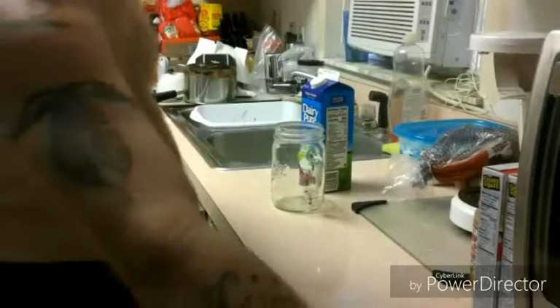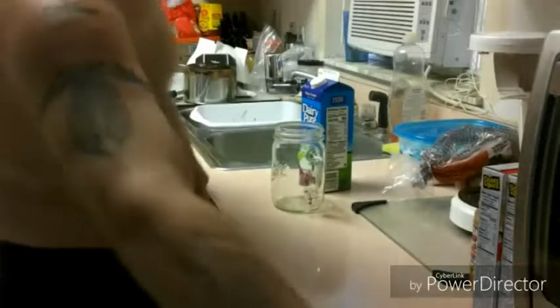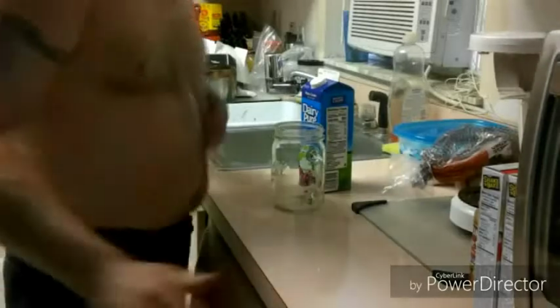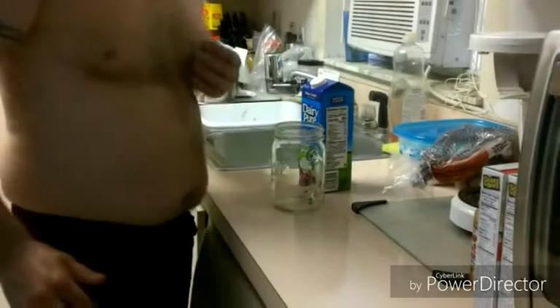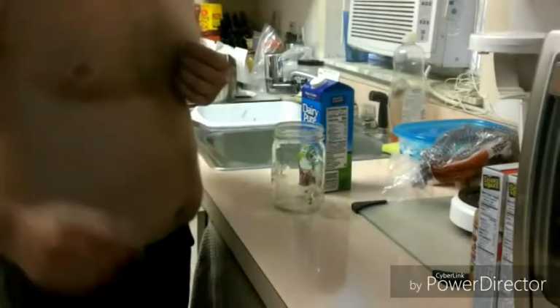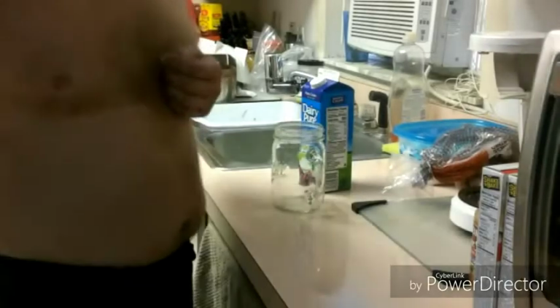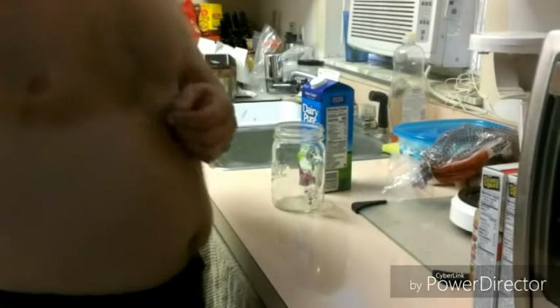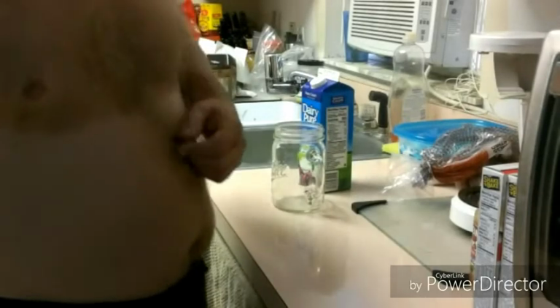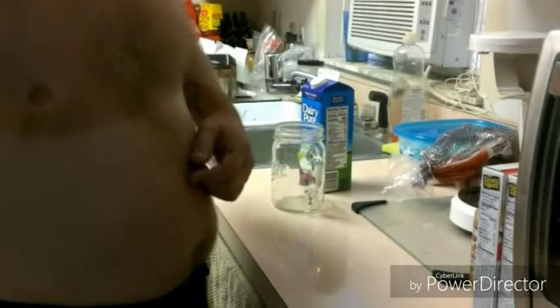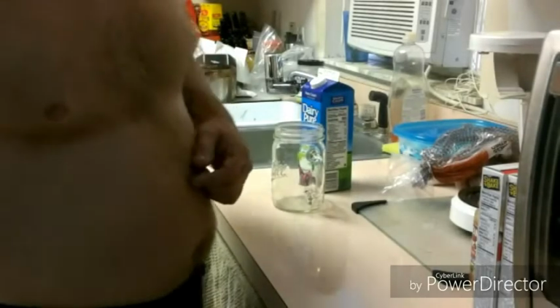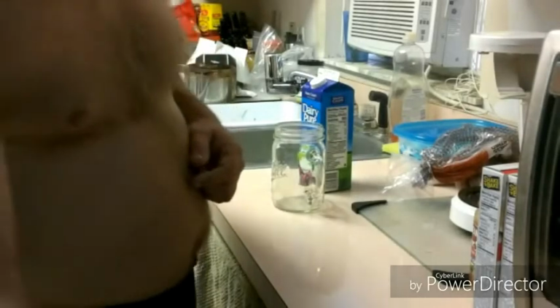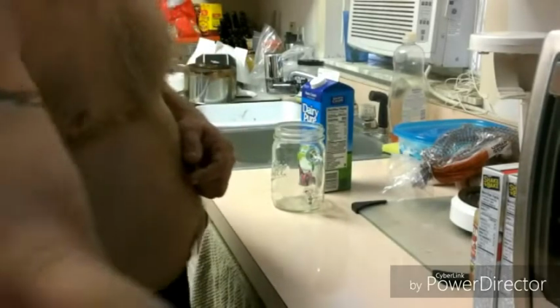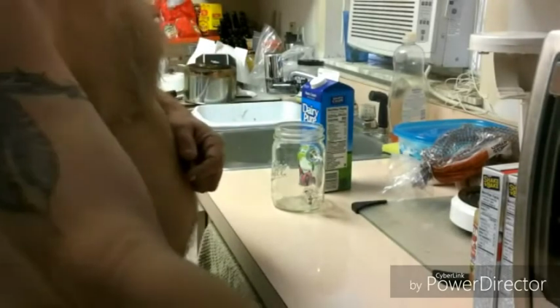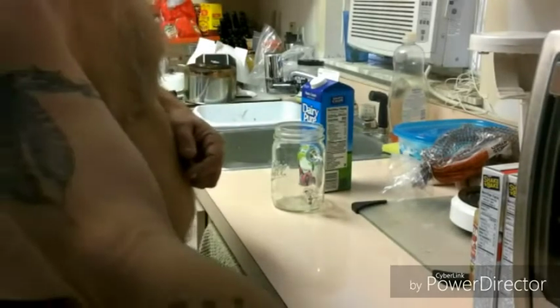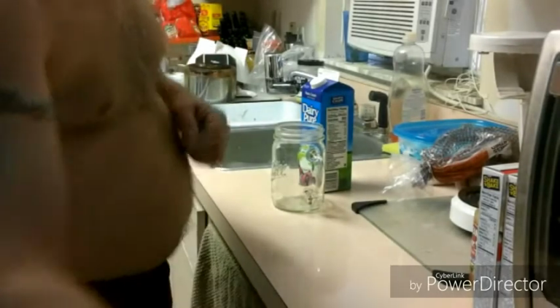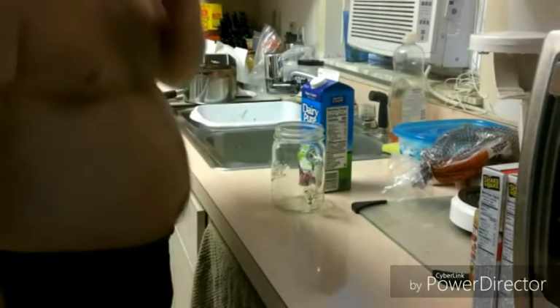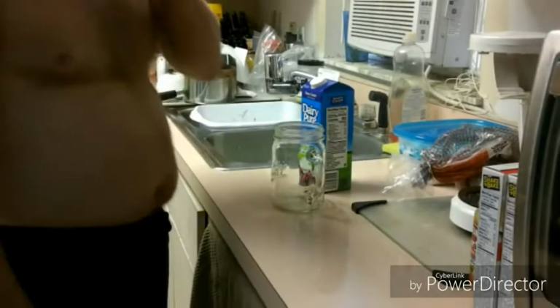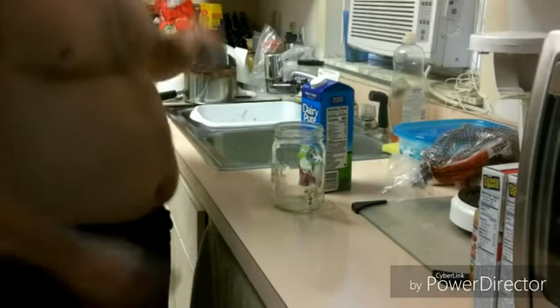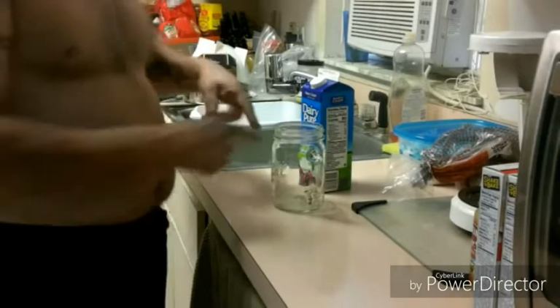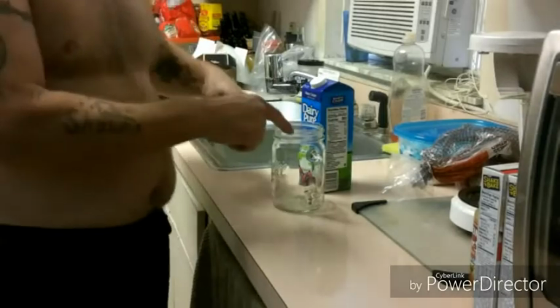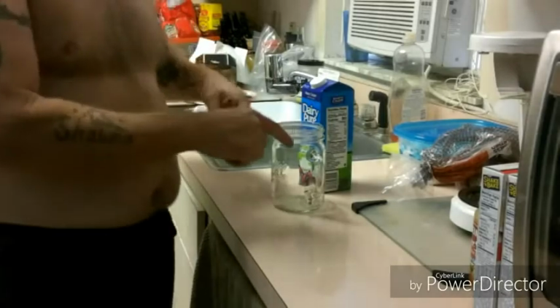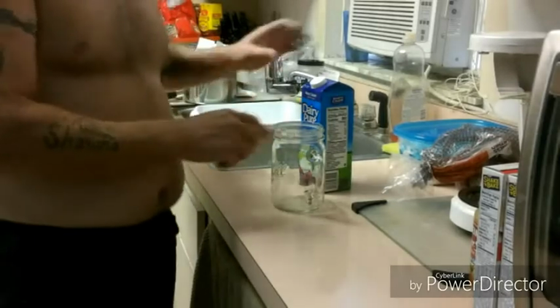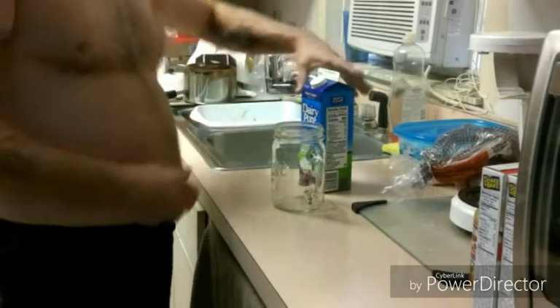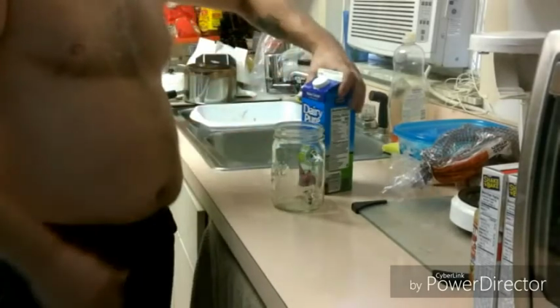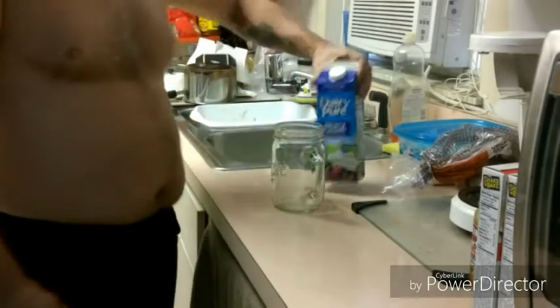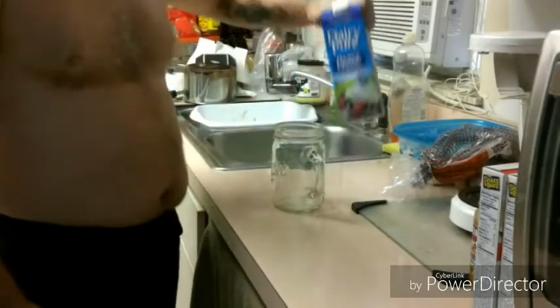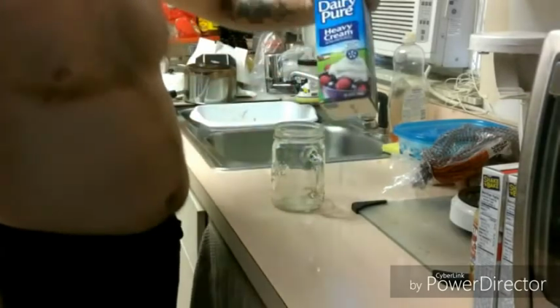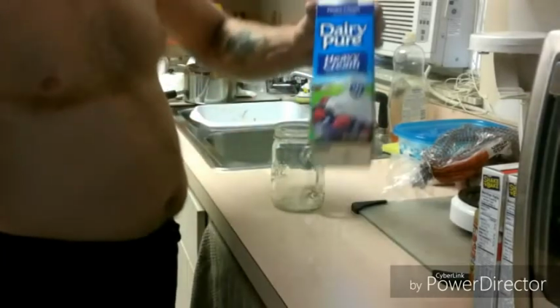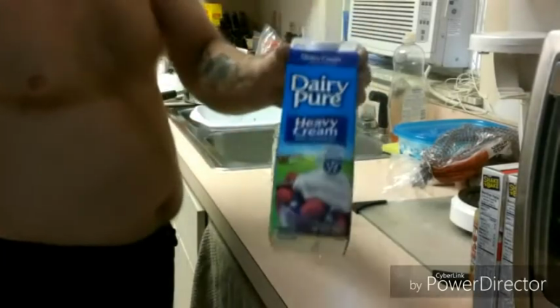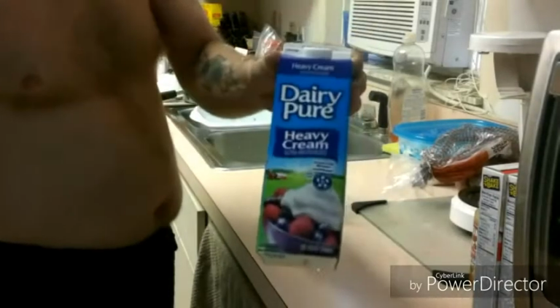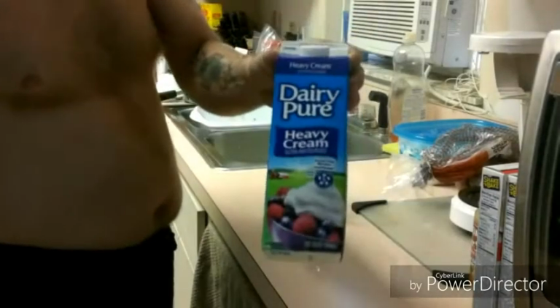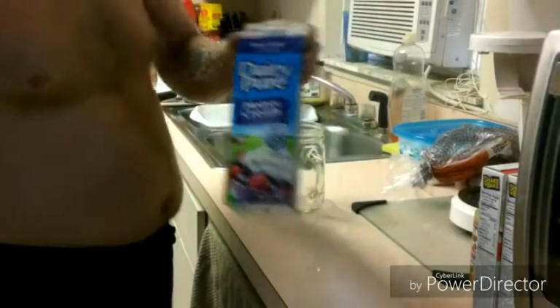Hi YouTube, SheaBear1000 here. We're going to show you how to make butter today with this heavy cream we have here.